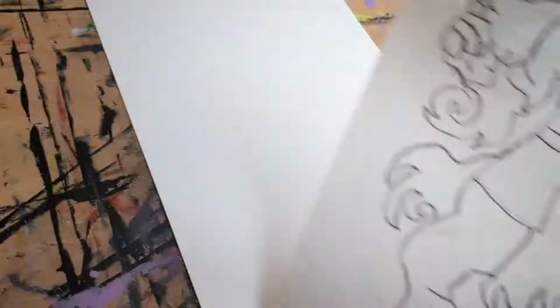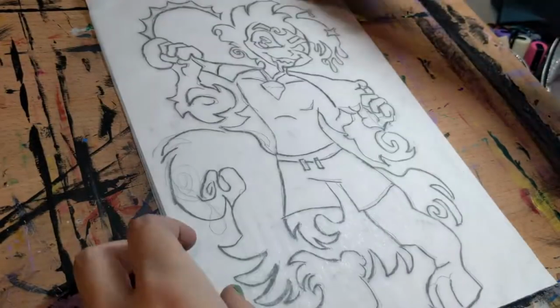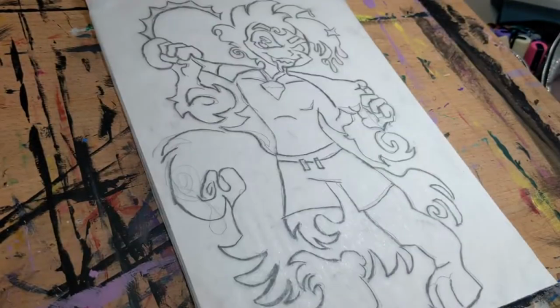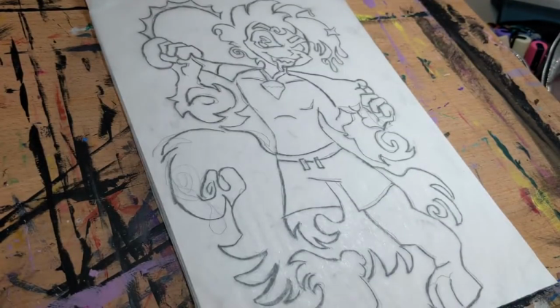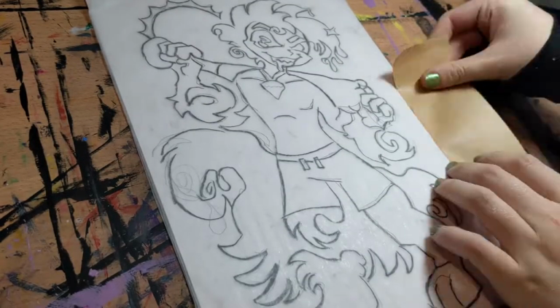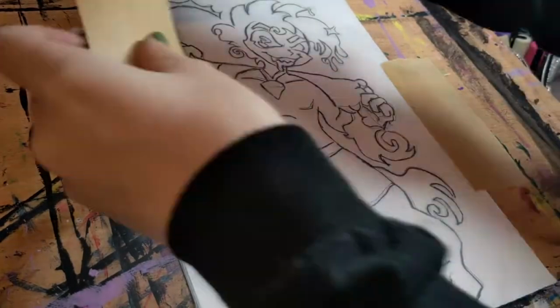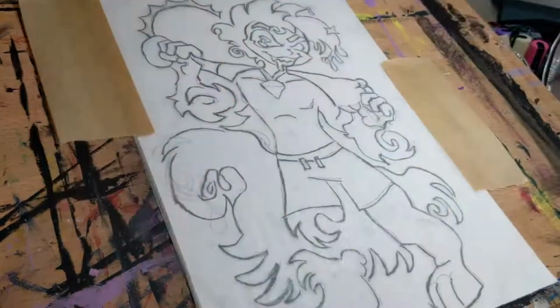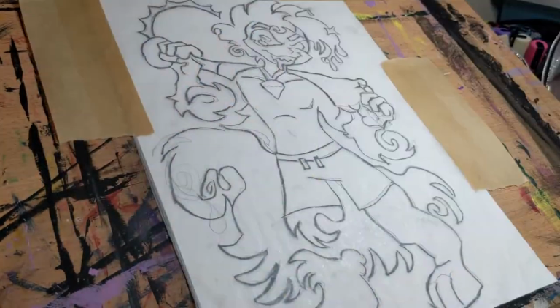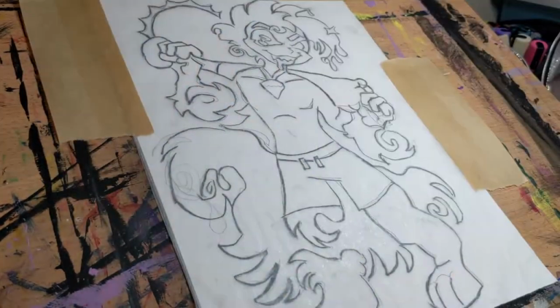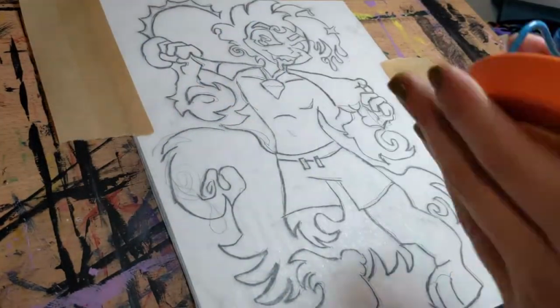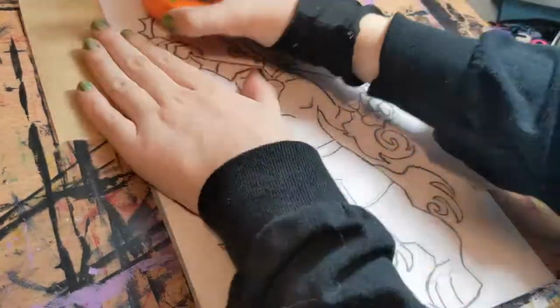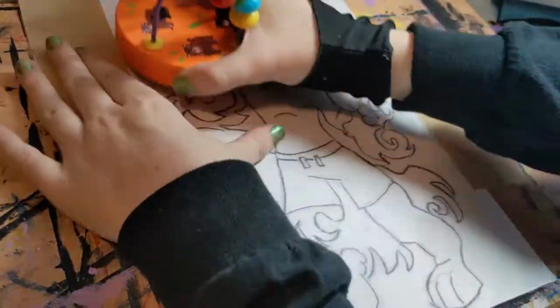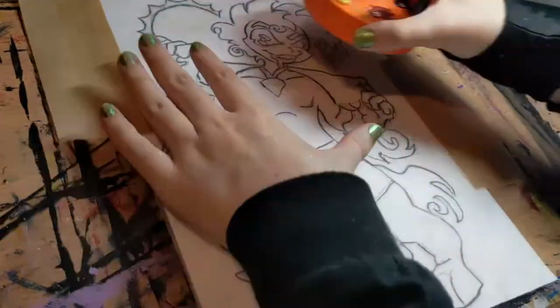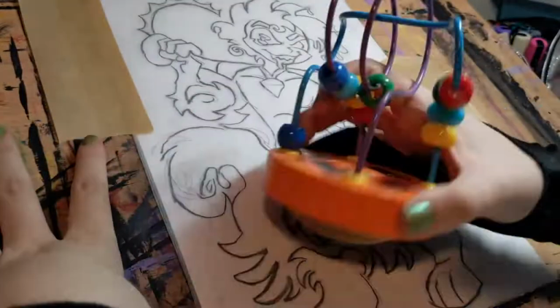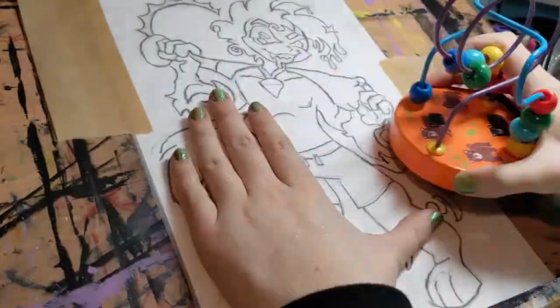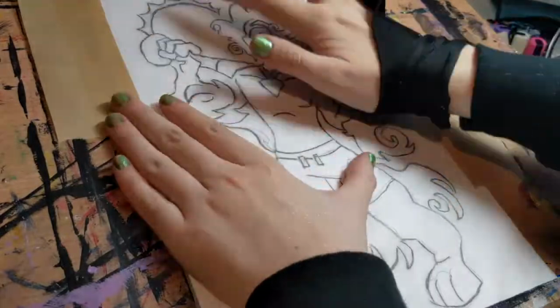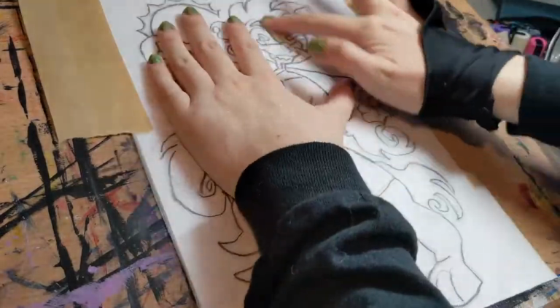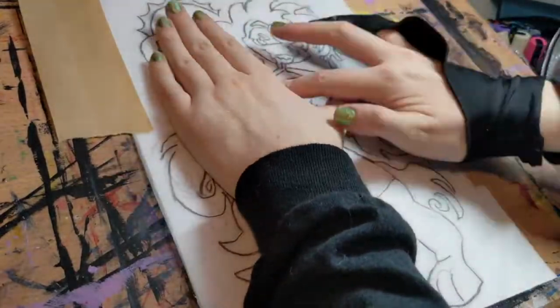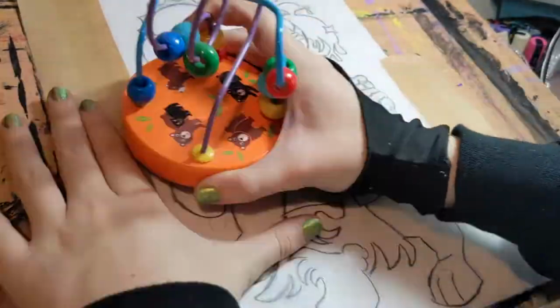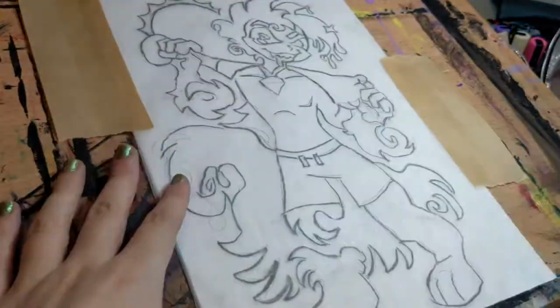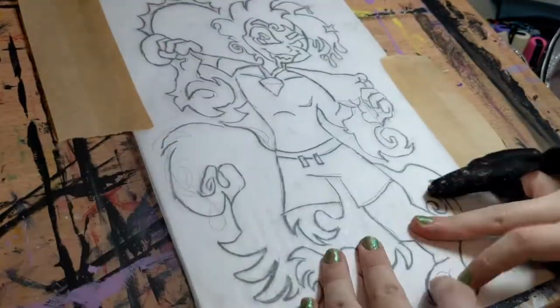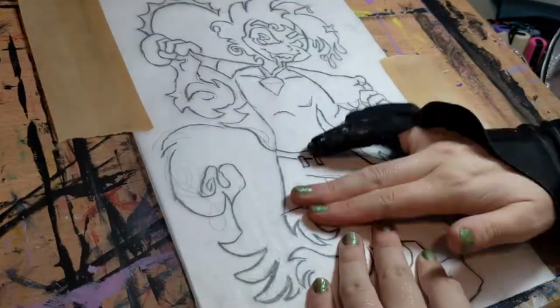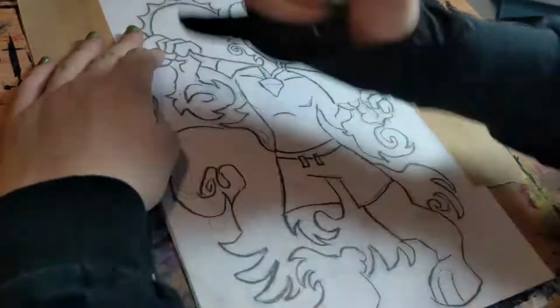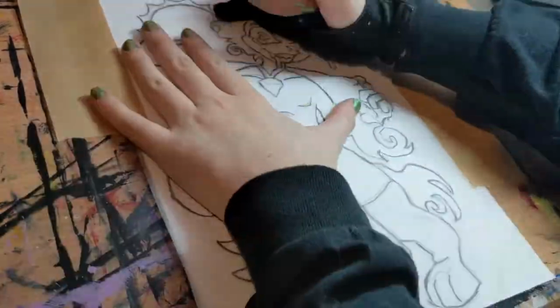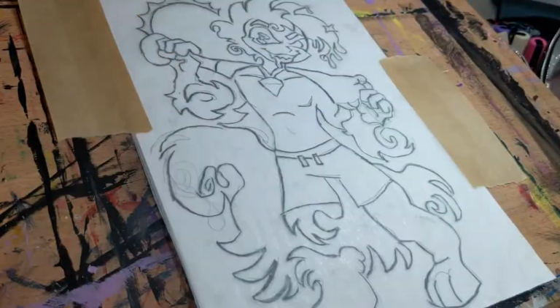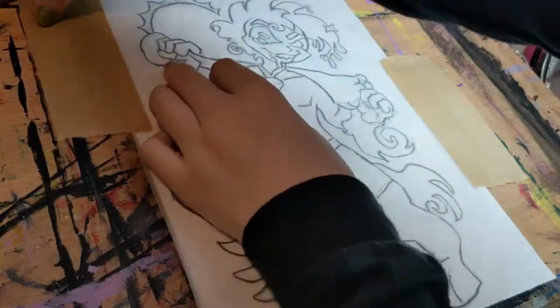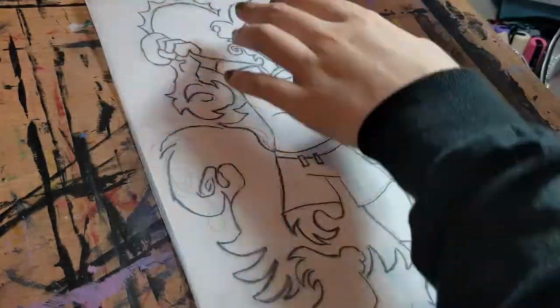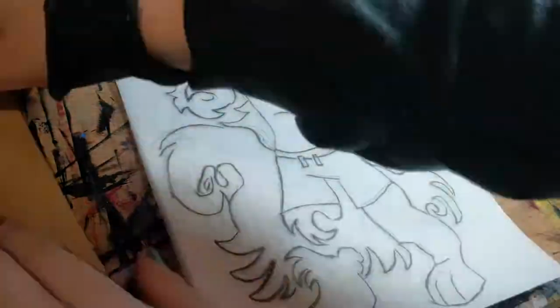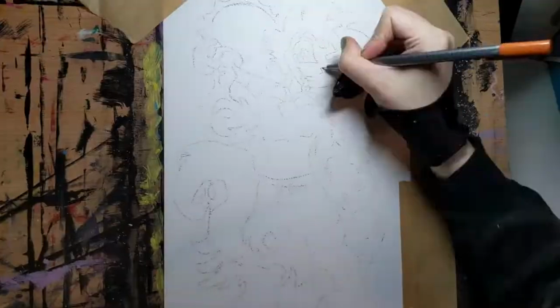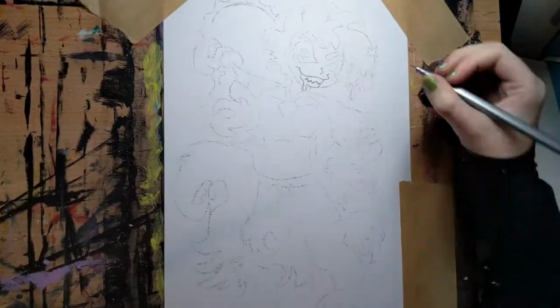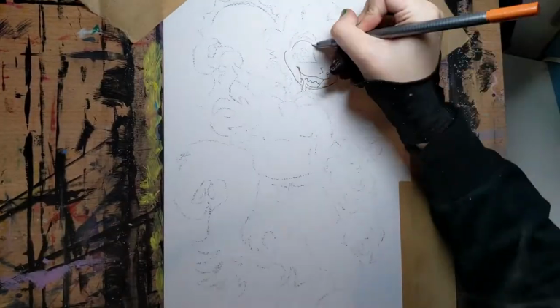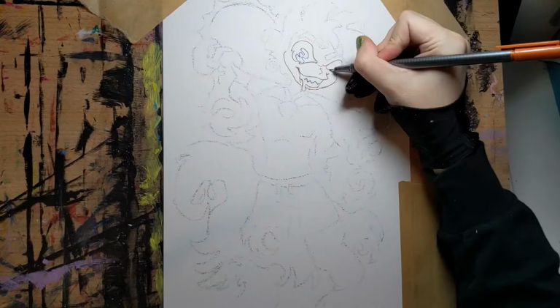The line art was created with Staedtler fineliners, and all of the stickers were found at the Goodwill by the Pound outlet. In total, this project took me about four days start to finish.